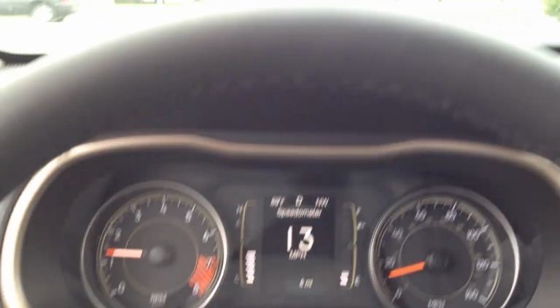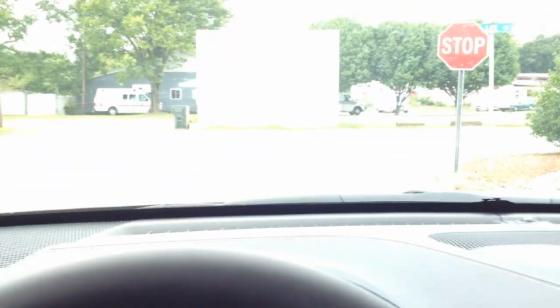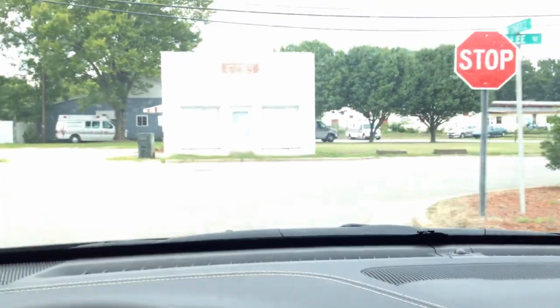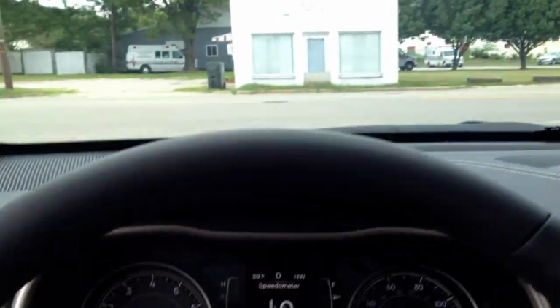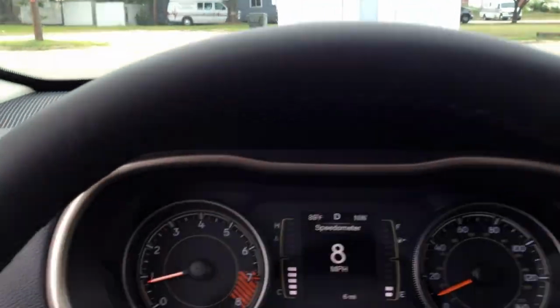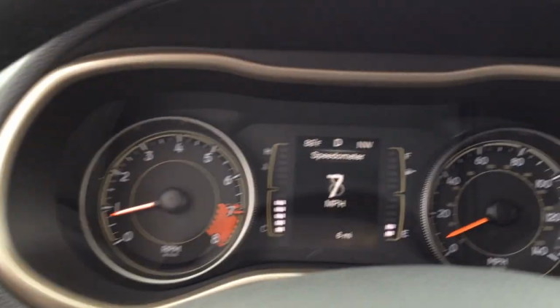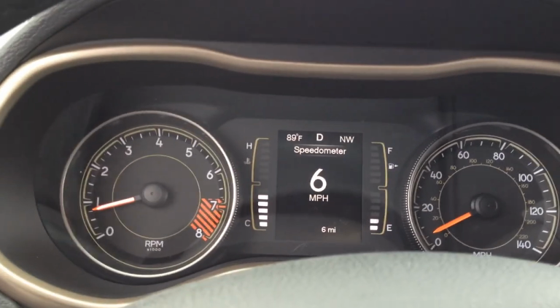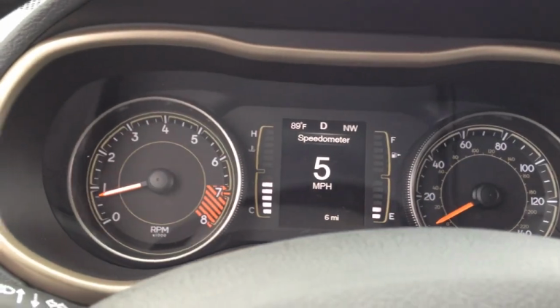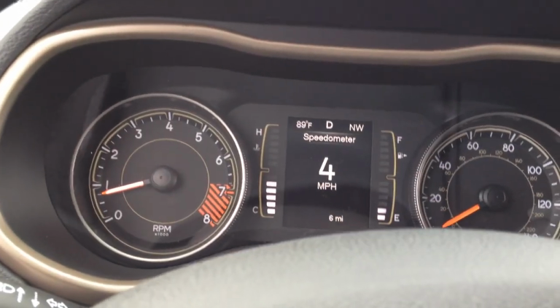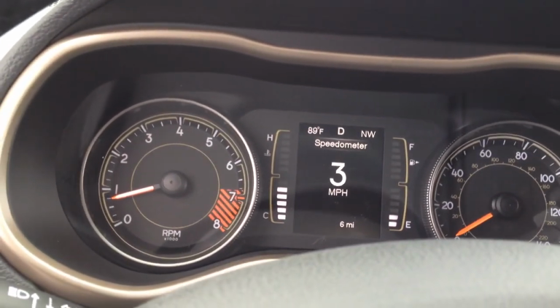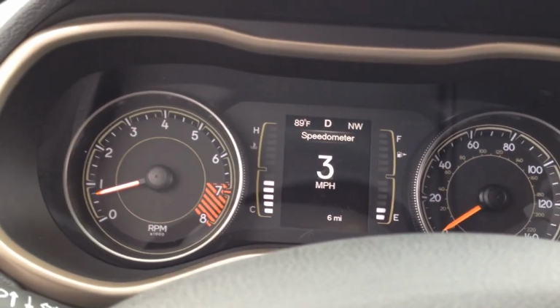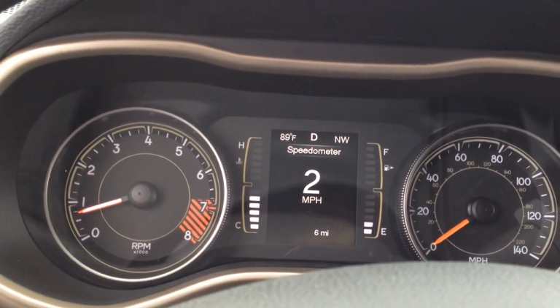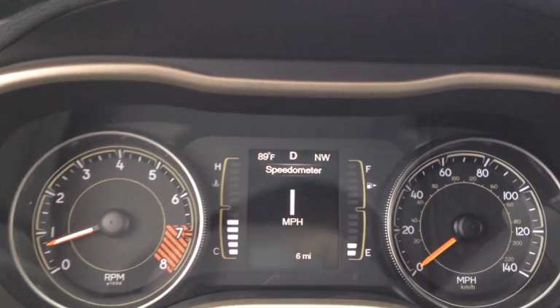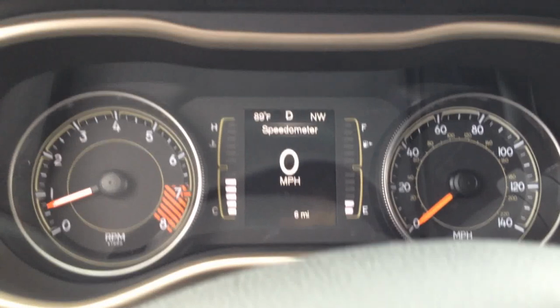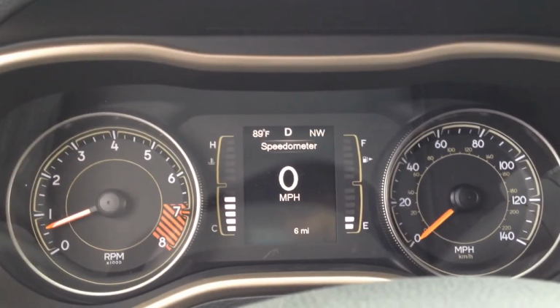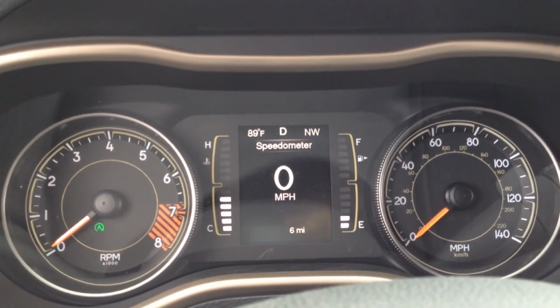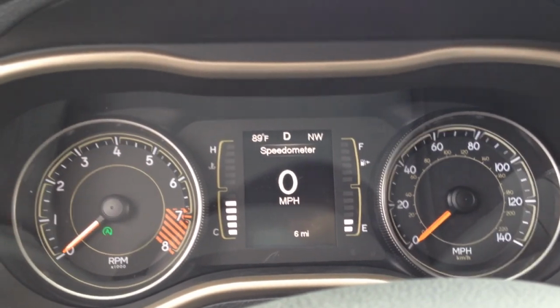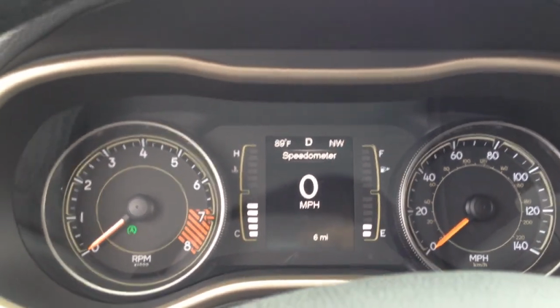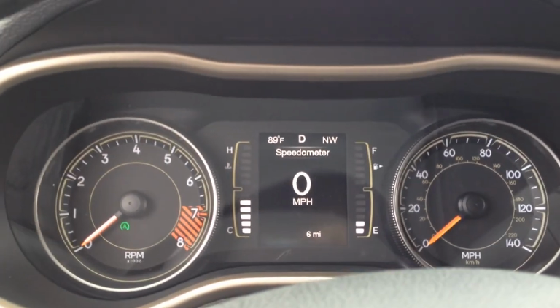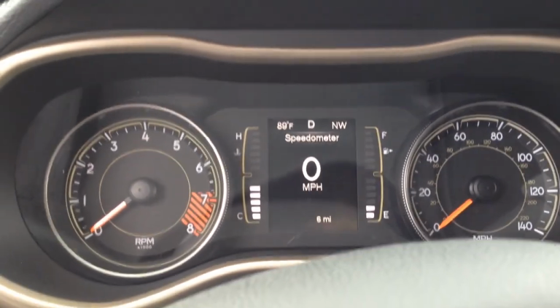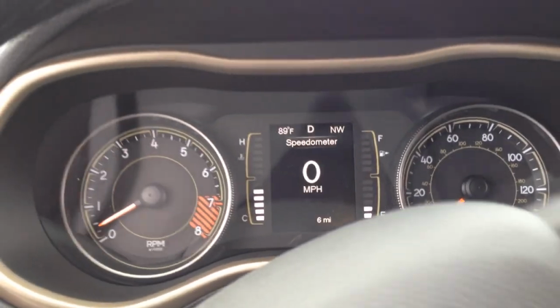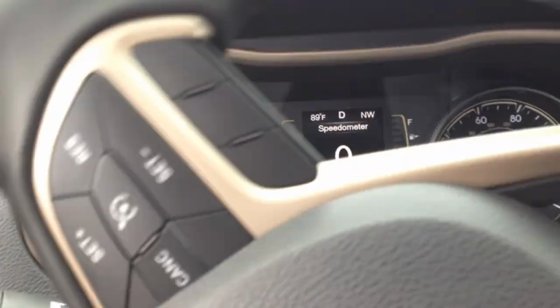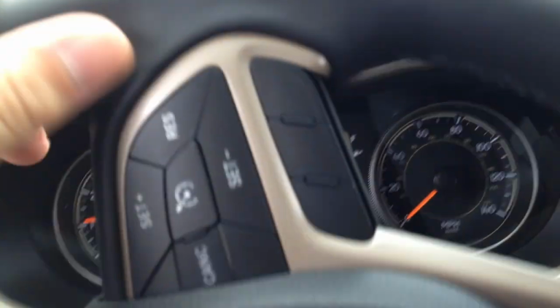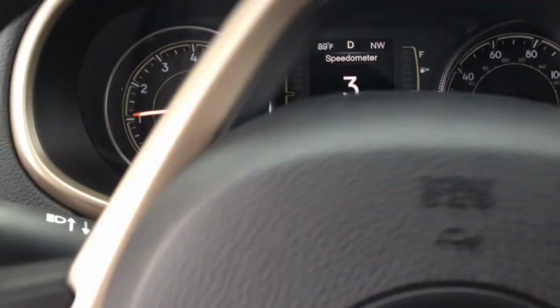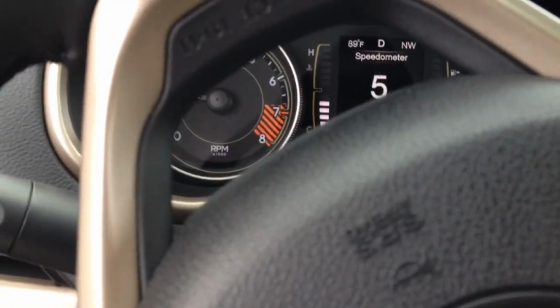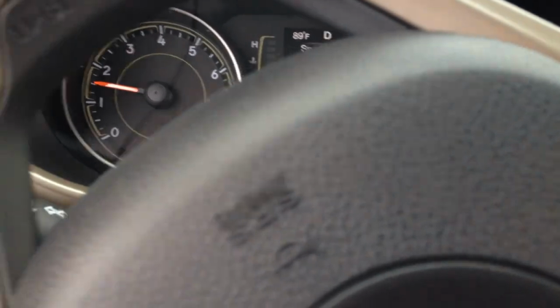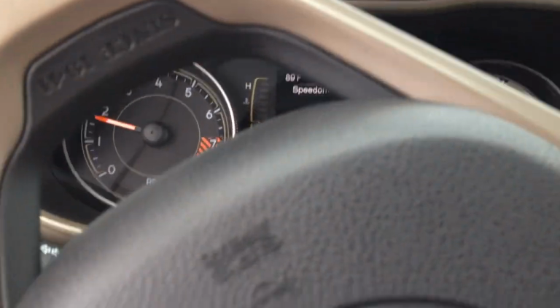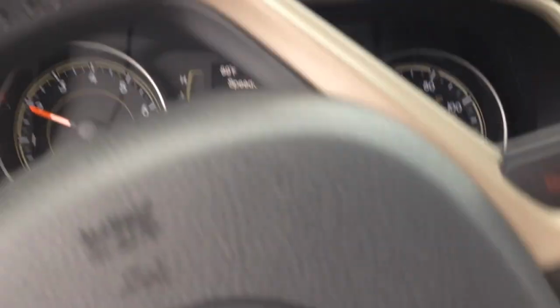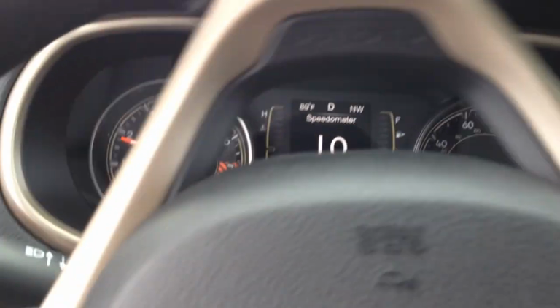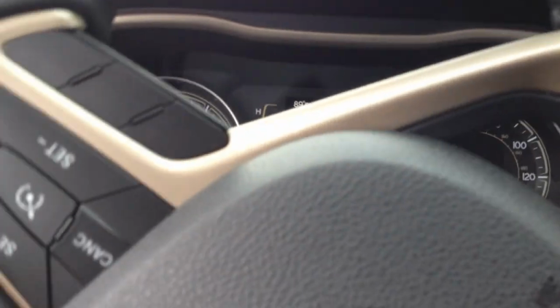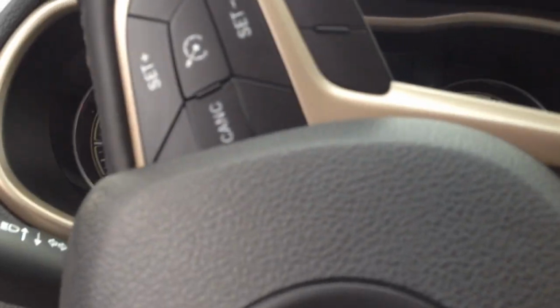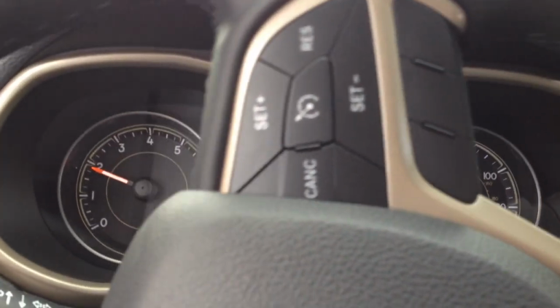Alright, so now I'm at a stop sign again. I'm going to stop here — alright, it cut off. I'll look both ways and go. That's pretty neat.